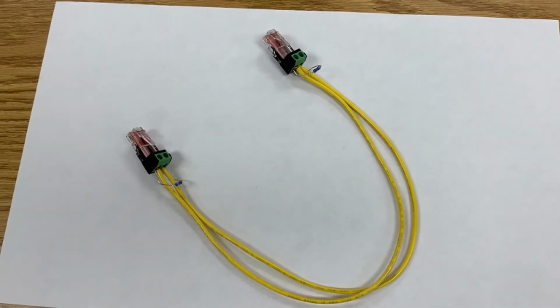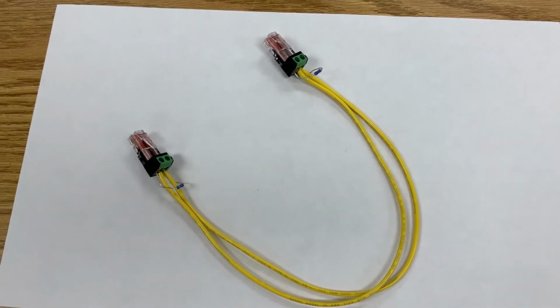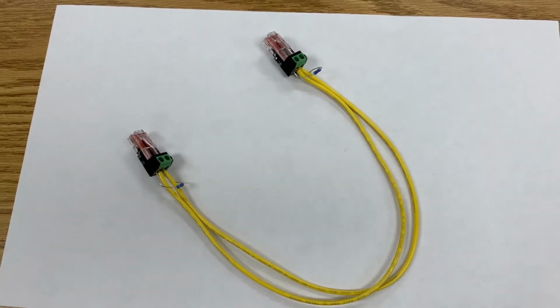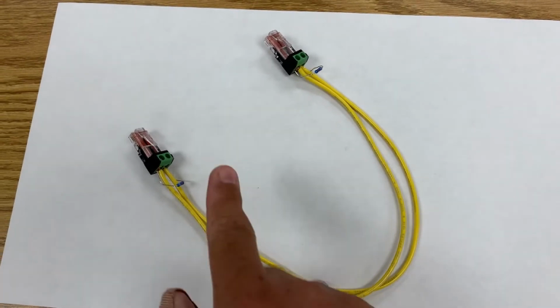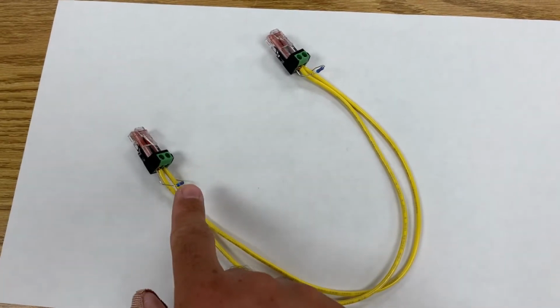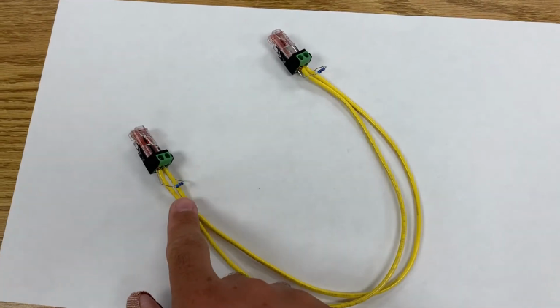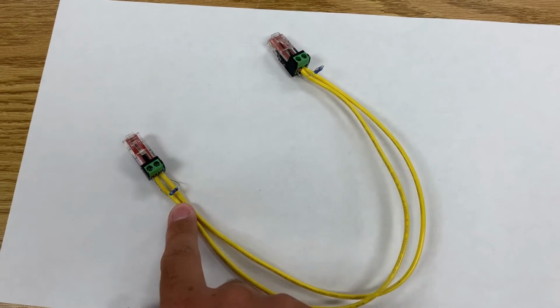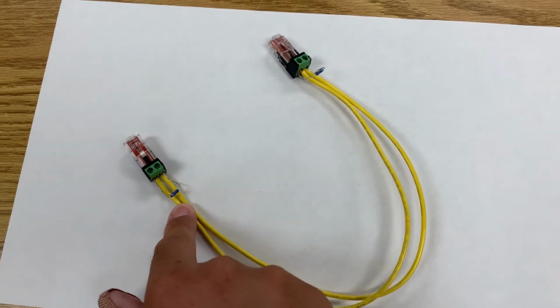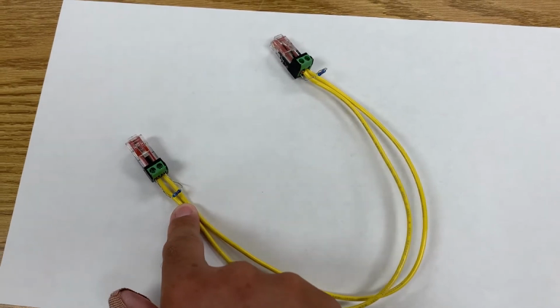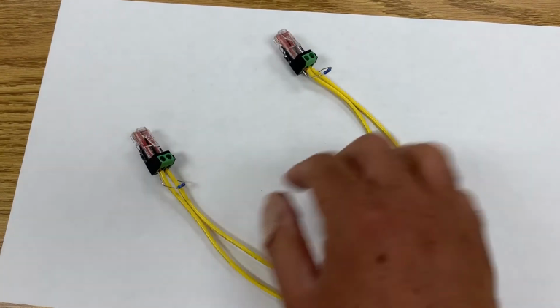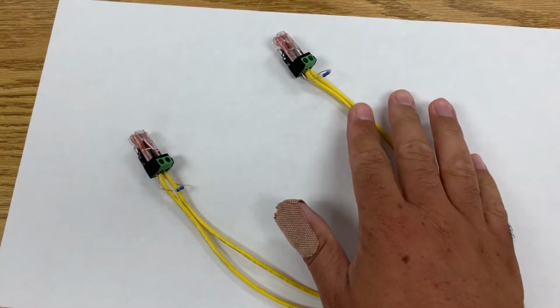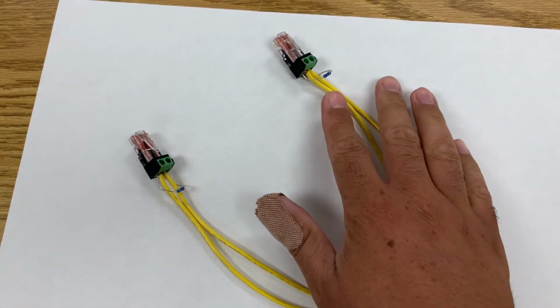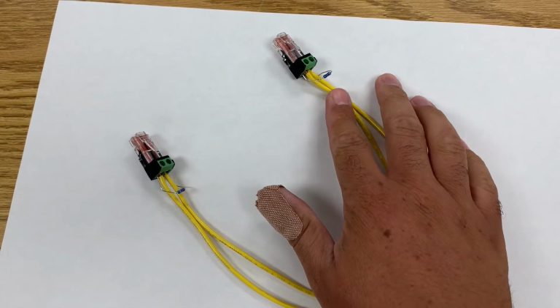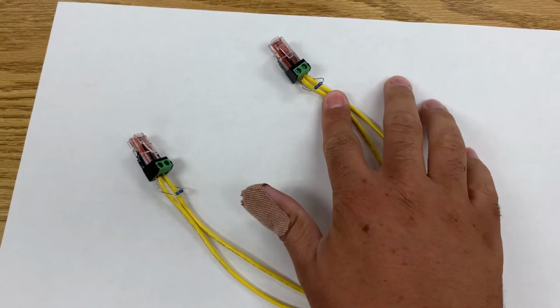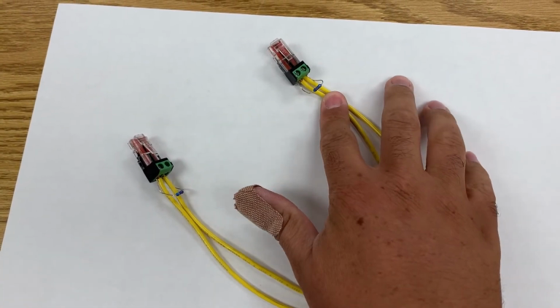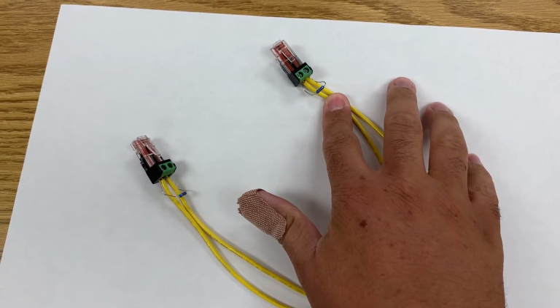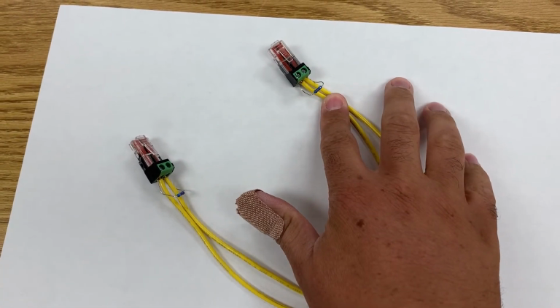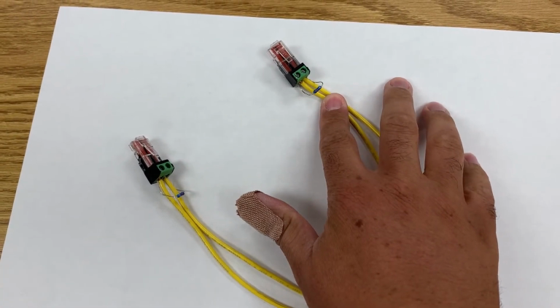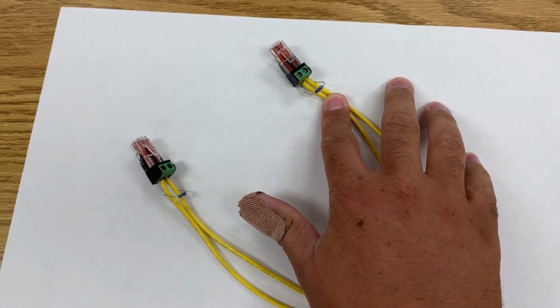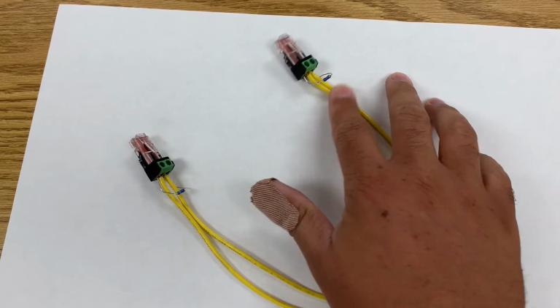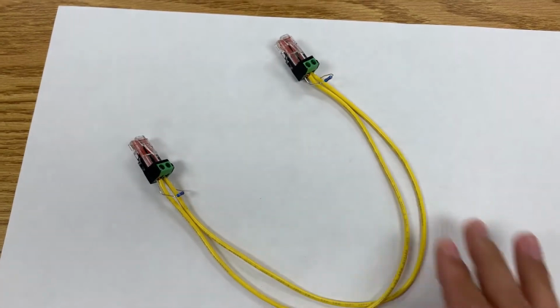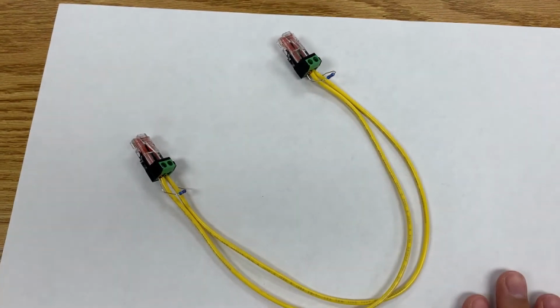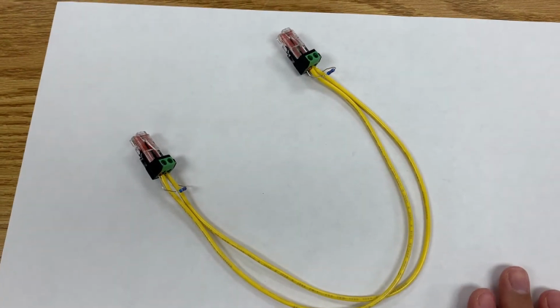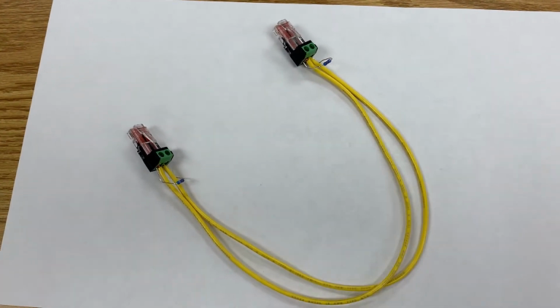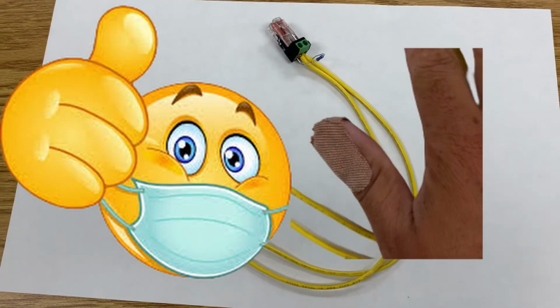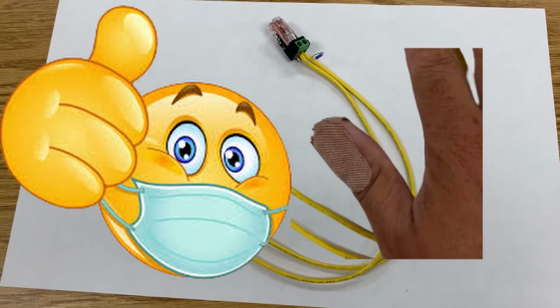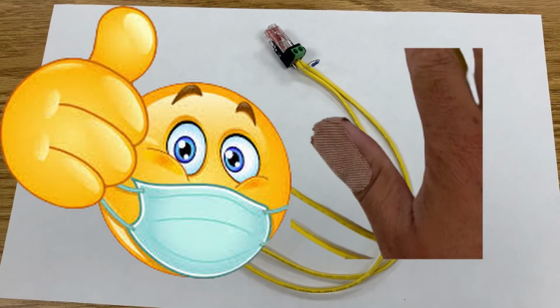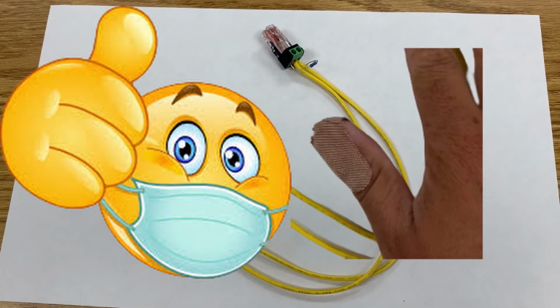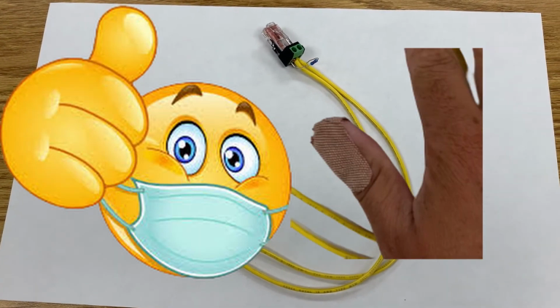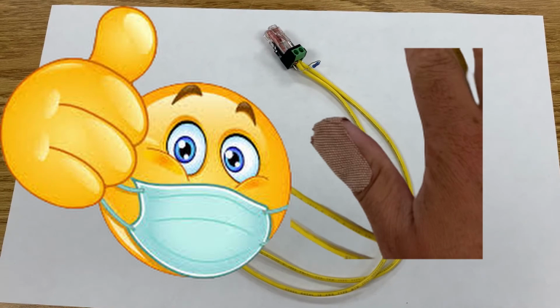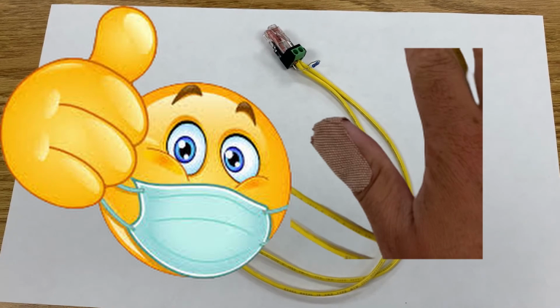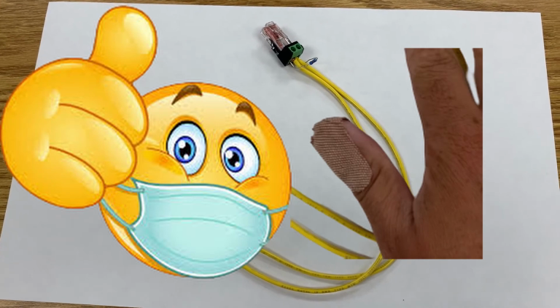Since we only have two drives for our example, we will use resistors for each of our two connectors. Our cable is open air, but if signal noise is a concern, then a shielded cable should be used. And no, you do not need to cut yourself to accomplish any of these tasks.